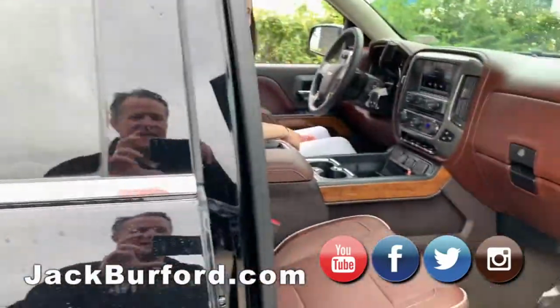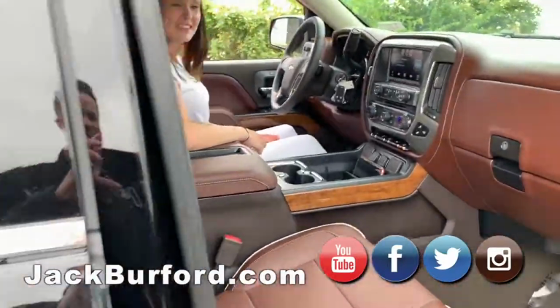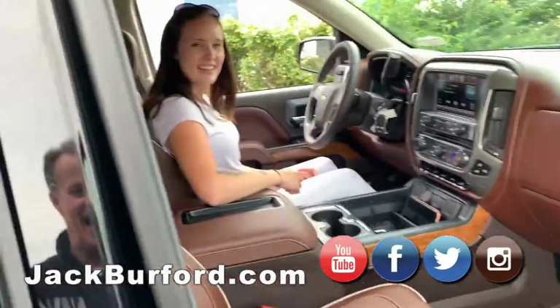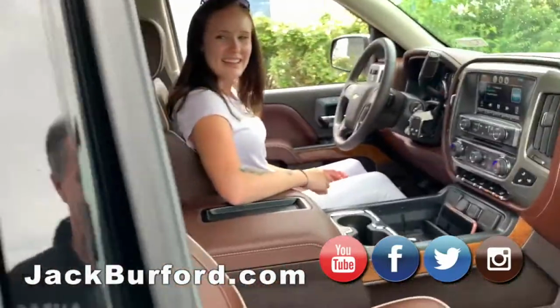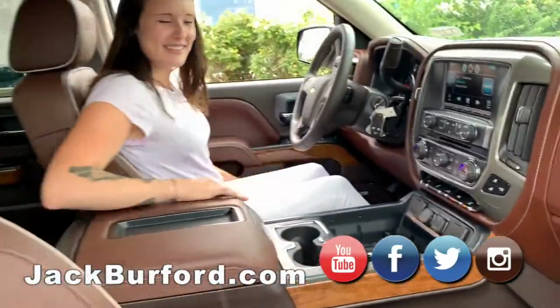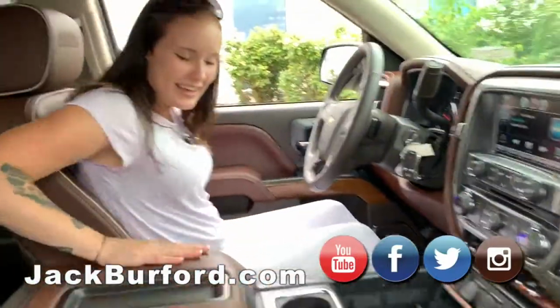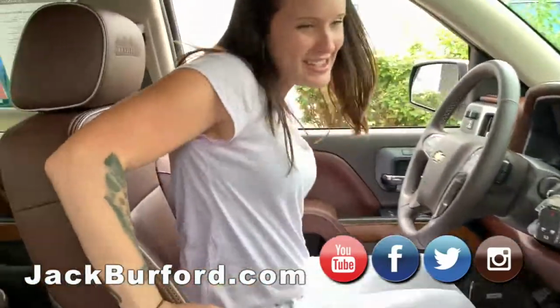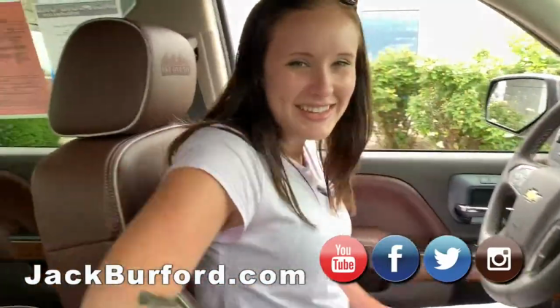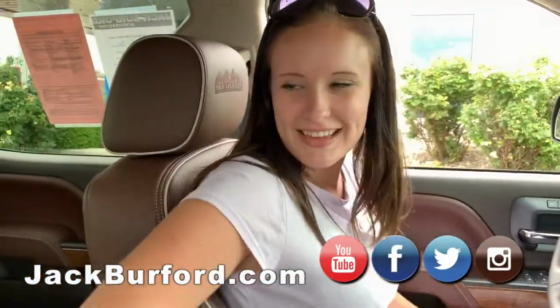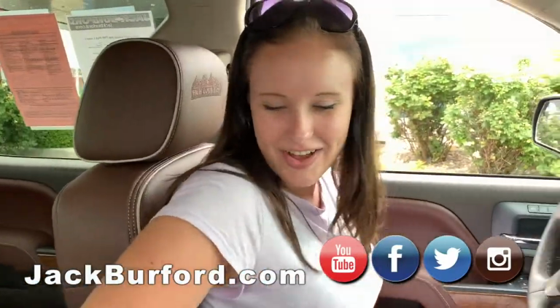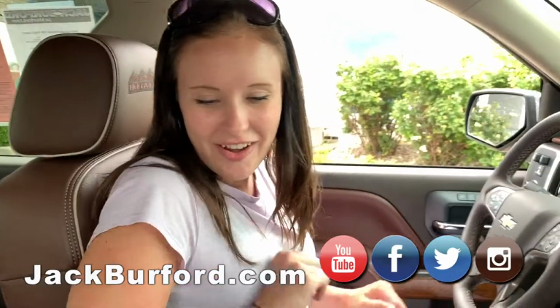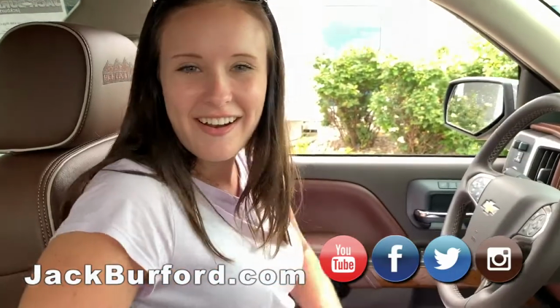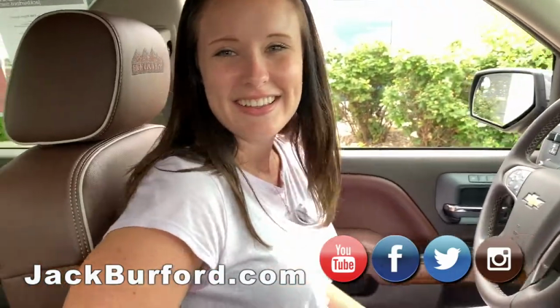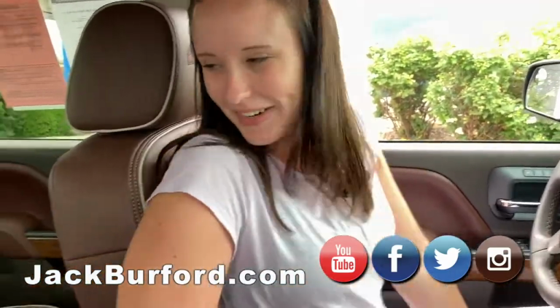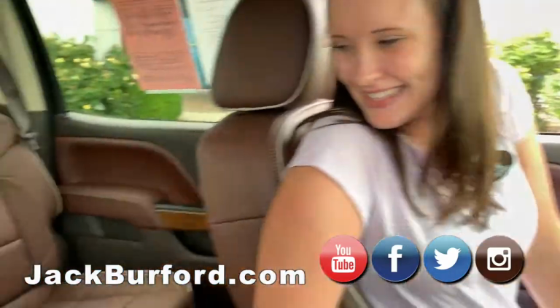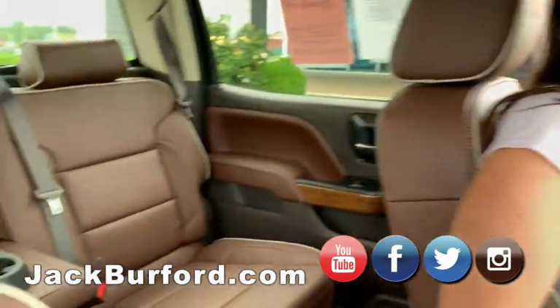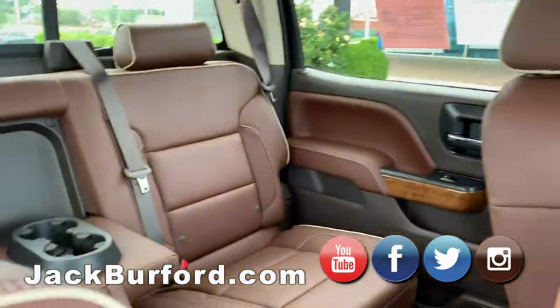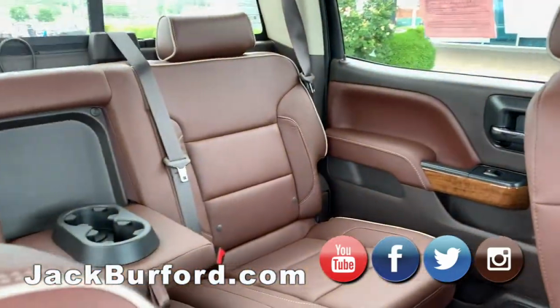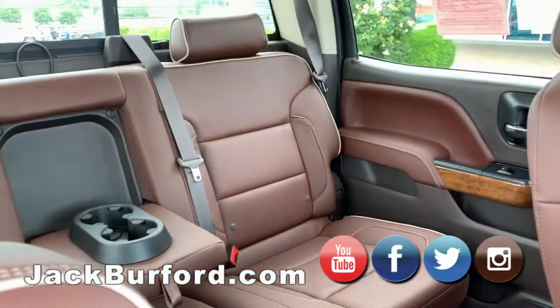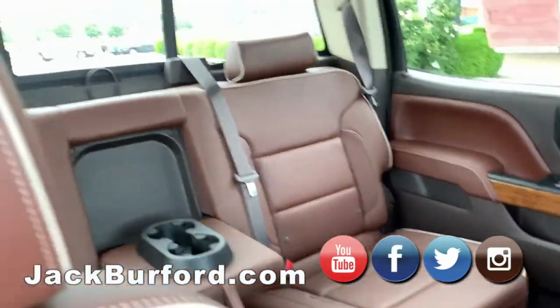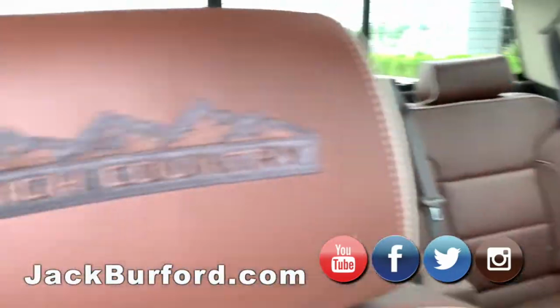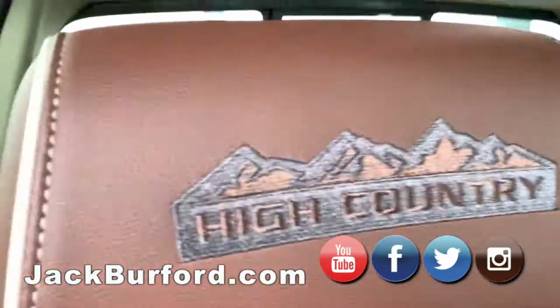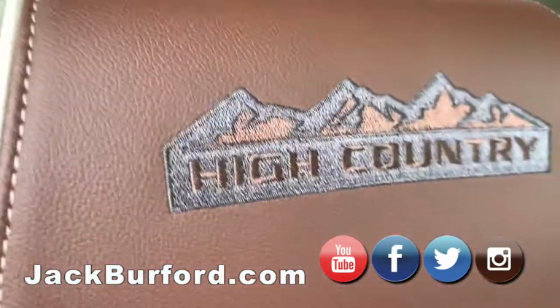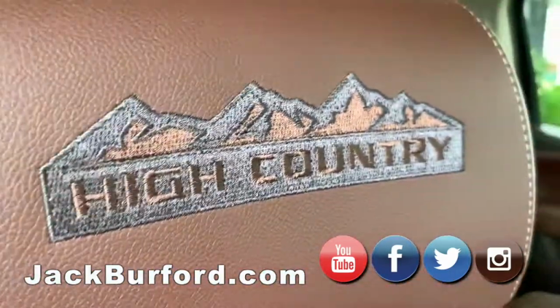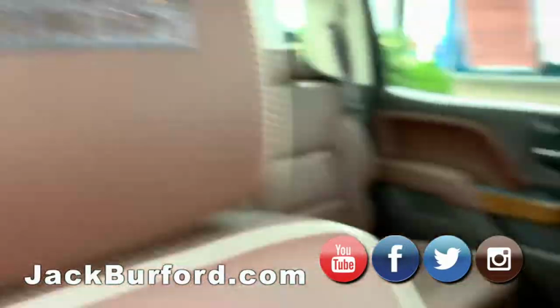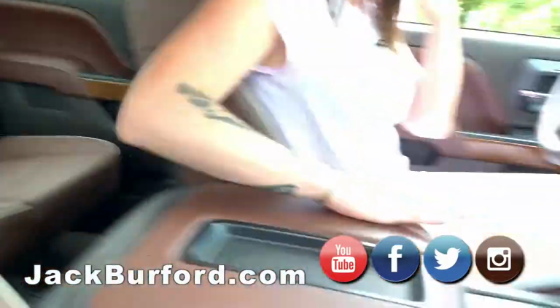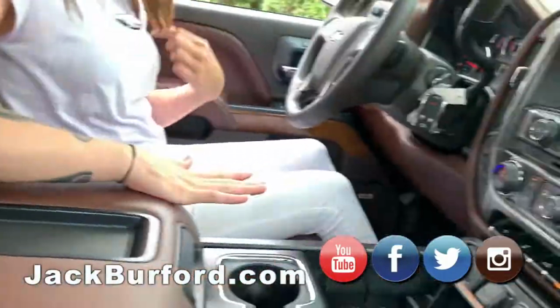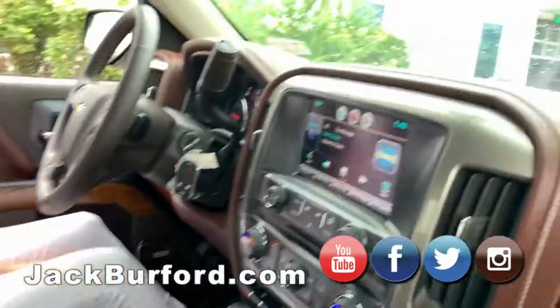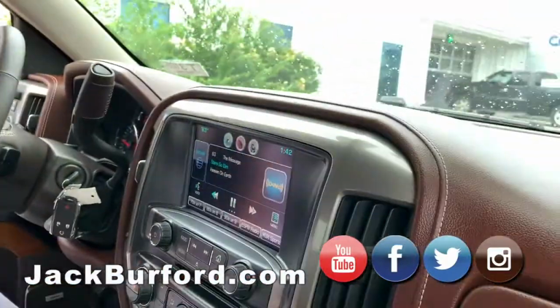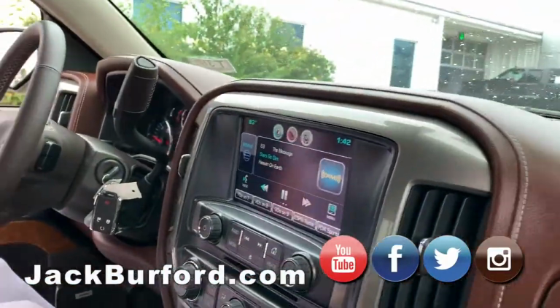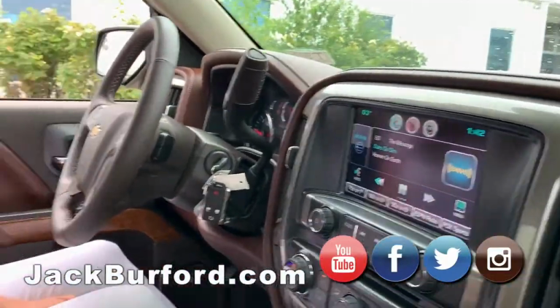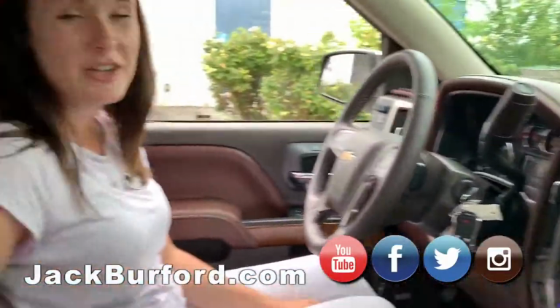This is a nice High Country, Brooke. It is. Look at this leather collar. It is nice. Gorgeous. What is this, camel? What is this? This, I believe, is saddle. A saddle? Okay. This is nice.